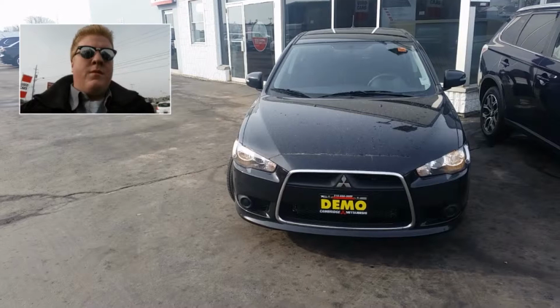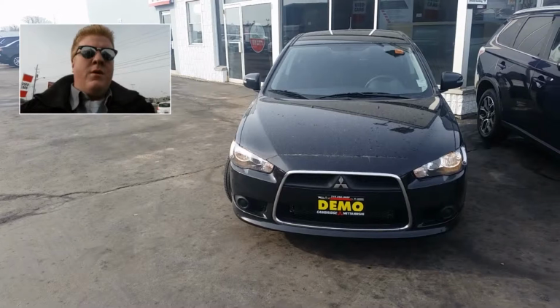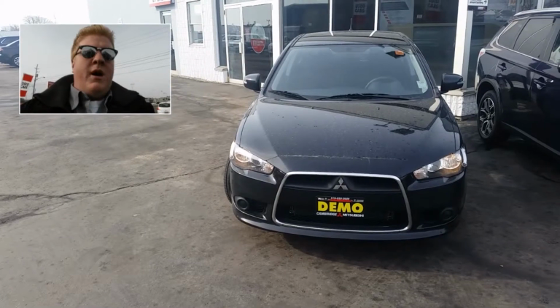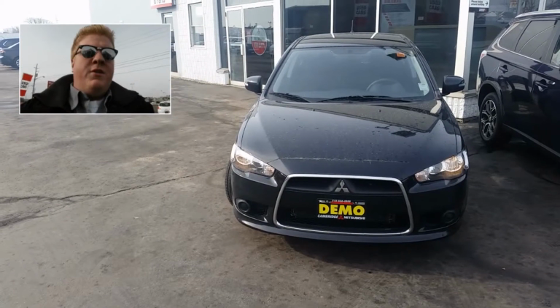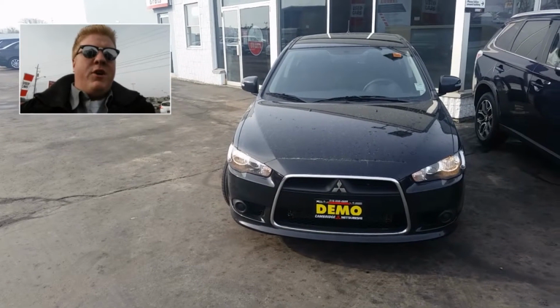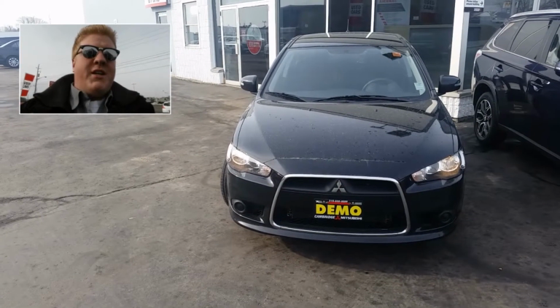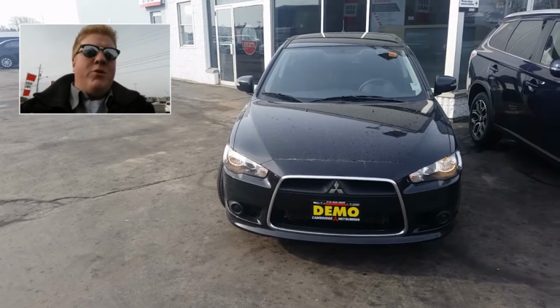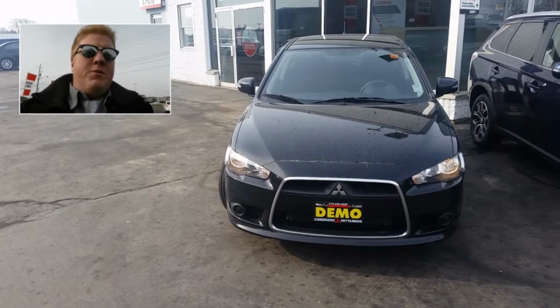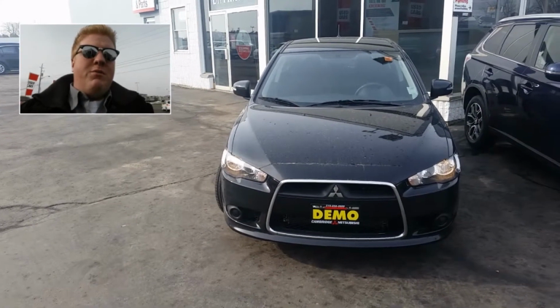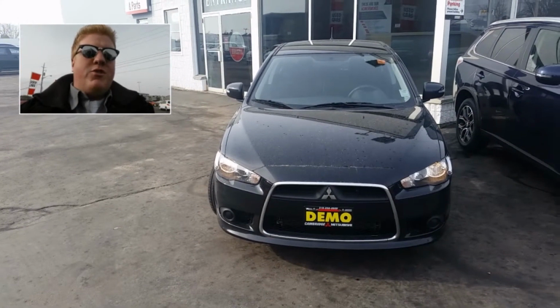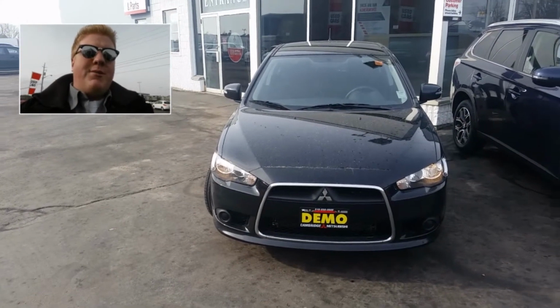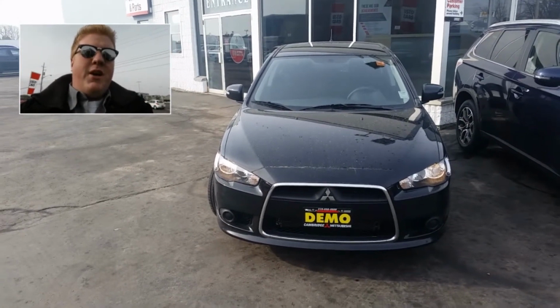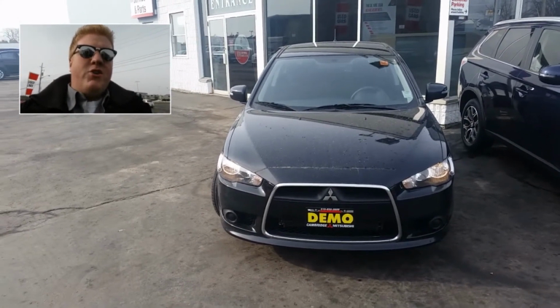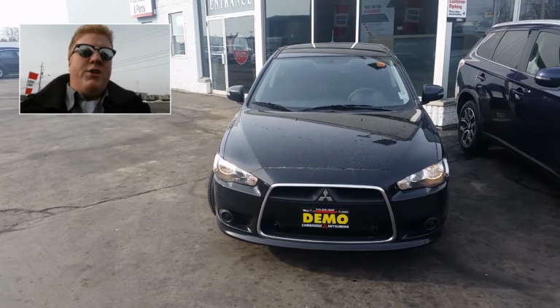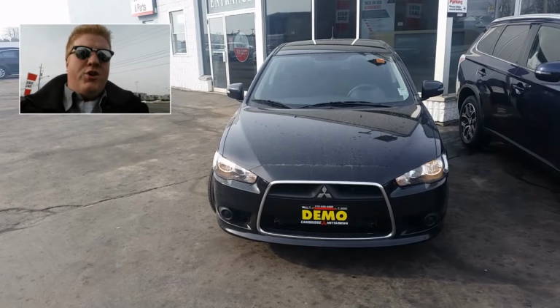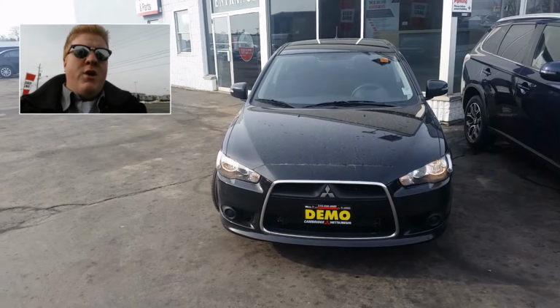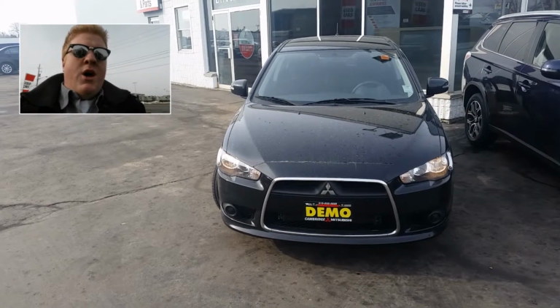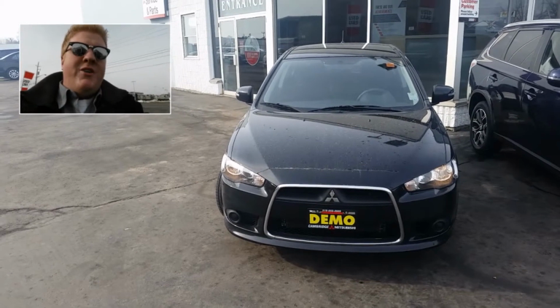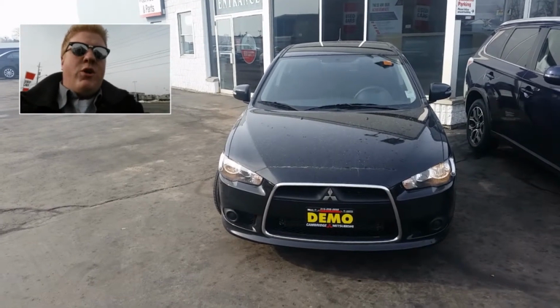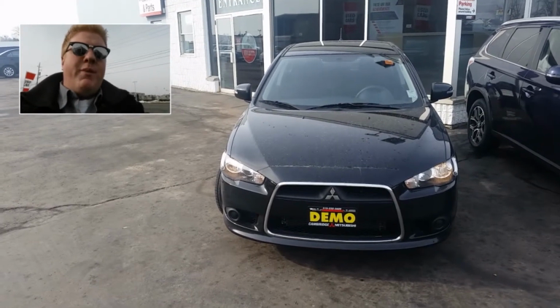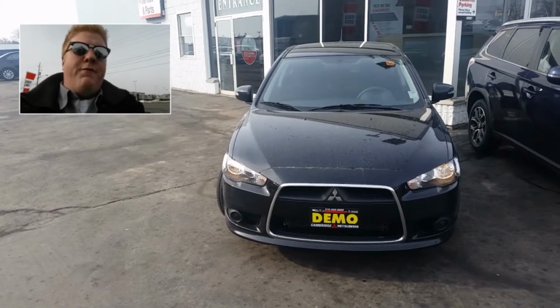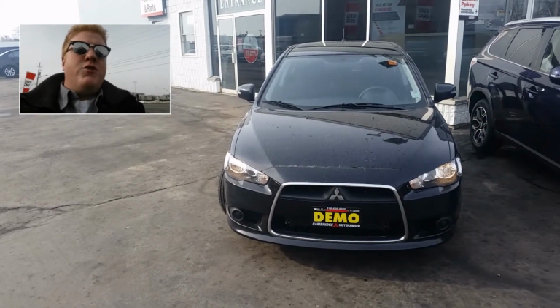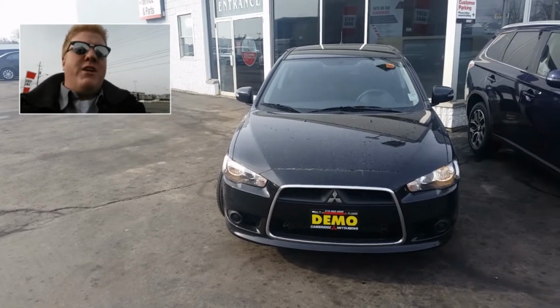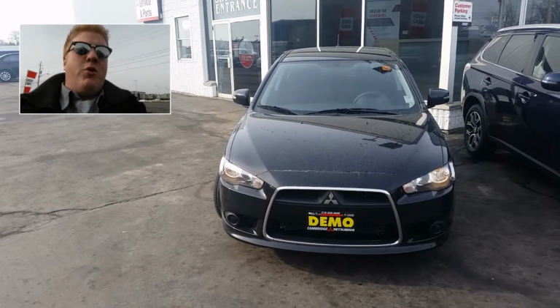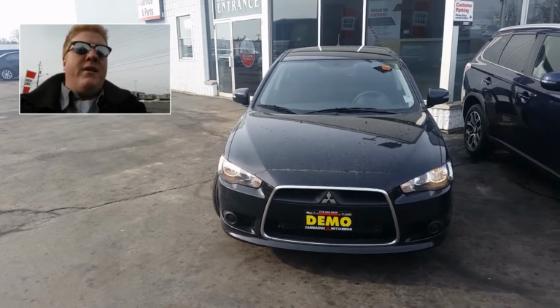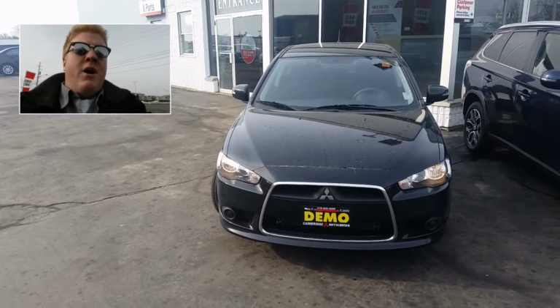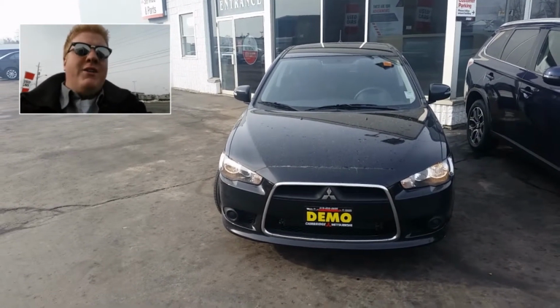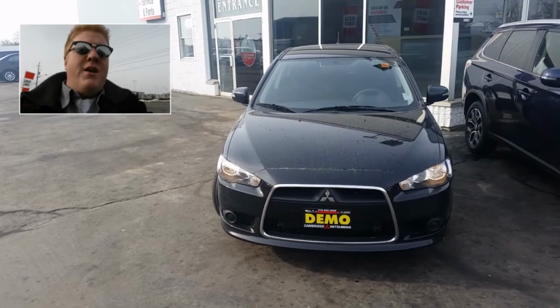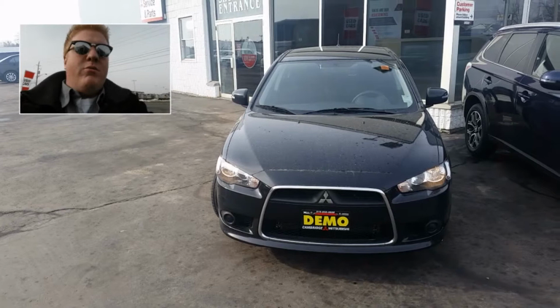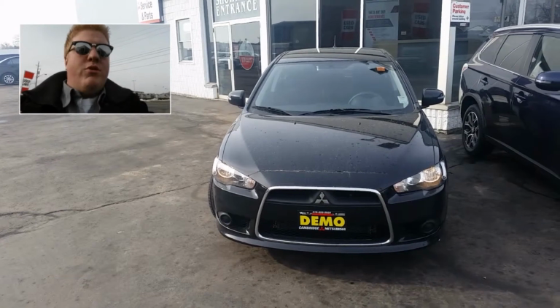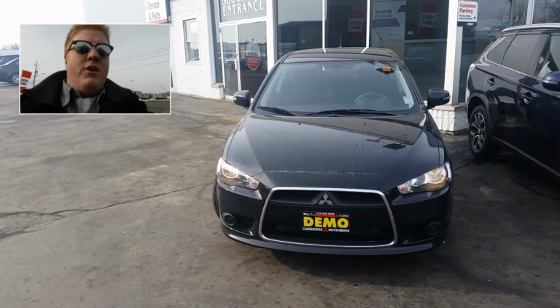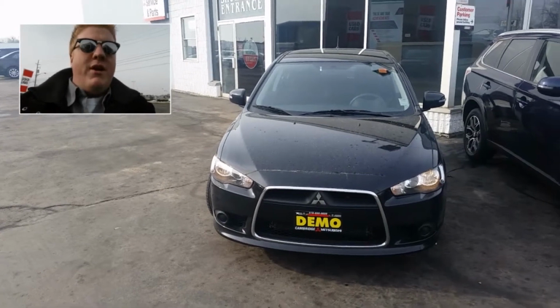Hi Peter, thanks for contacting Cambridge Mitsubishi. My name is Chris, I'm the internet manager here at the dealership. To answer your question about what features the Sportback Lancer has, we're going to go take a look at it right now and show you.